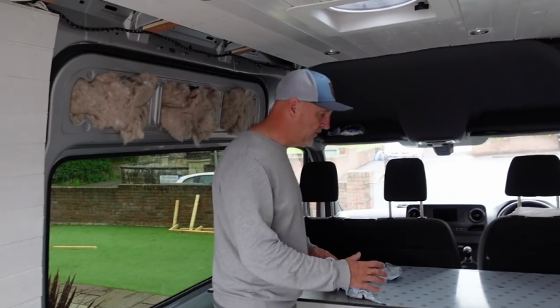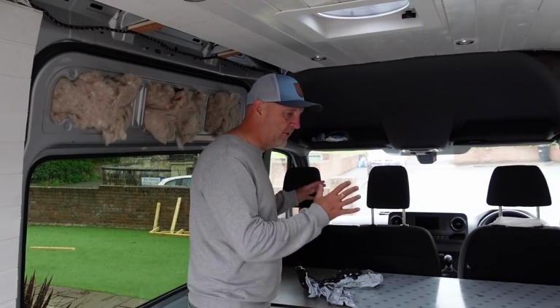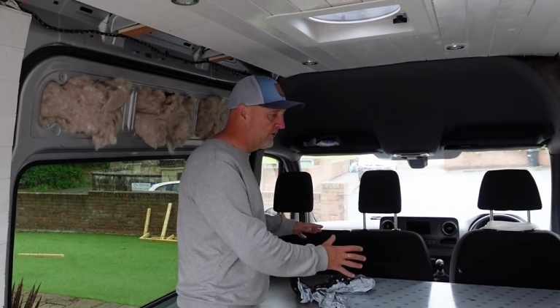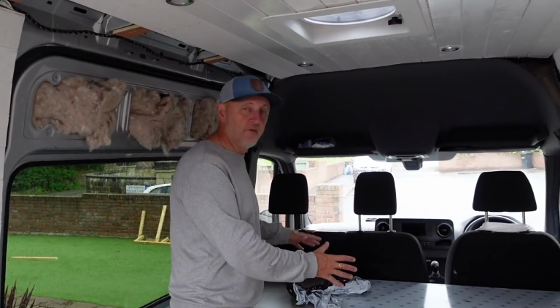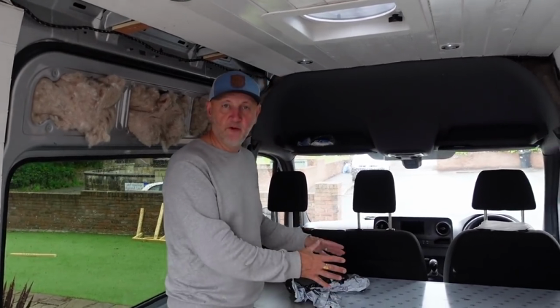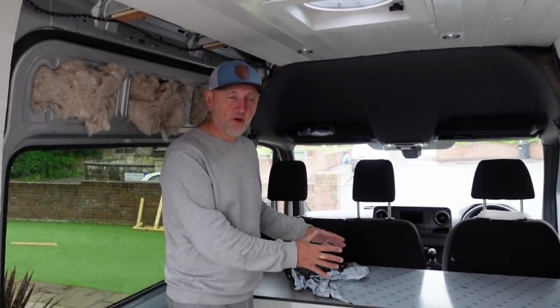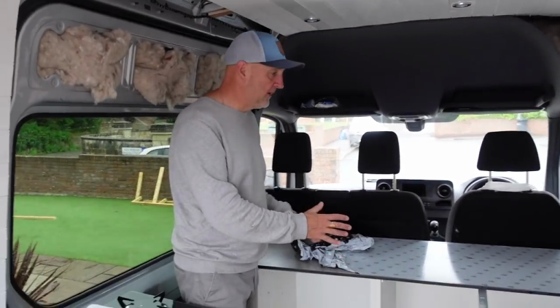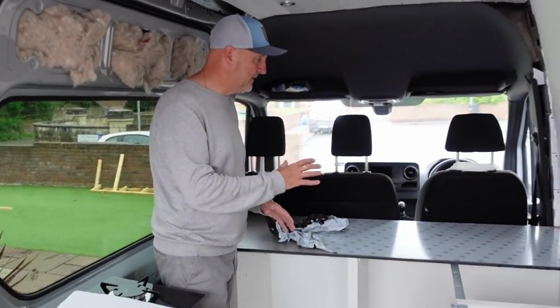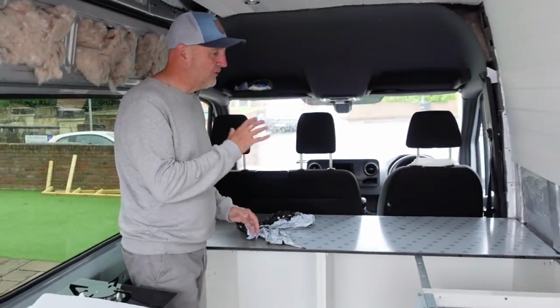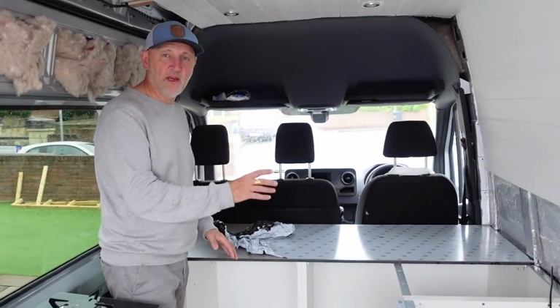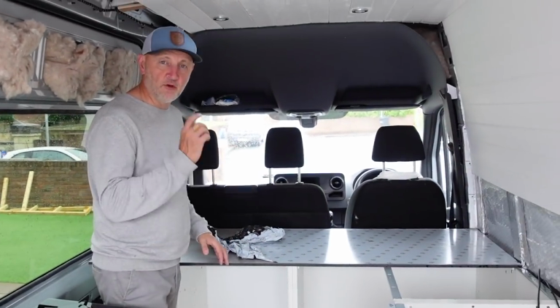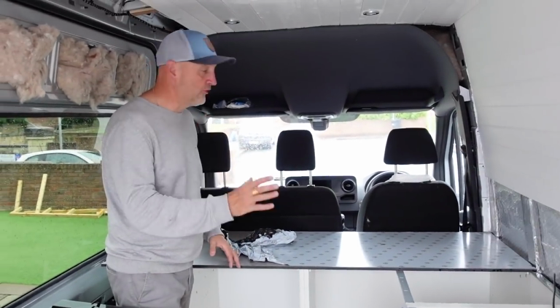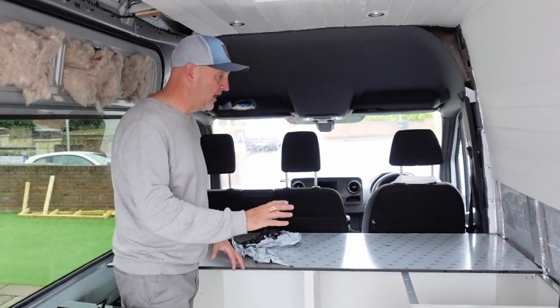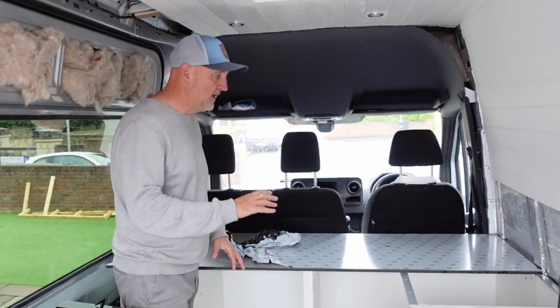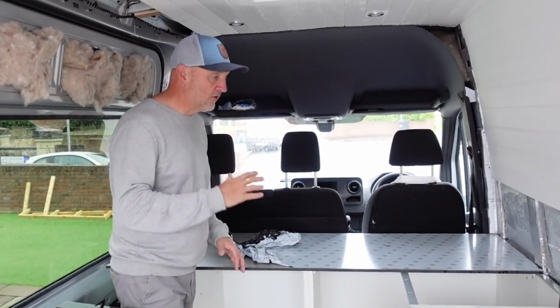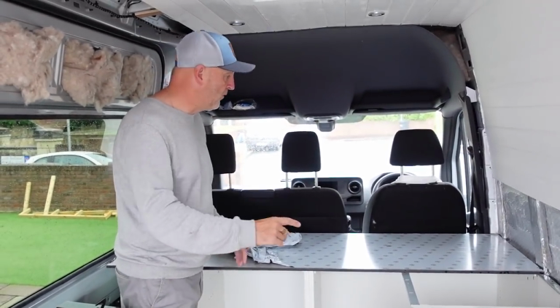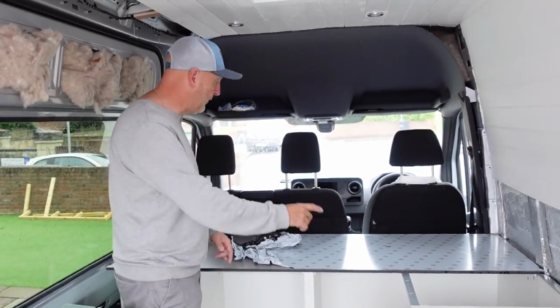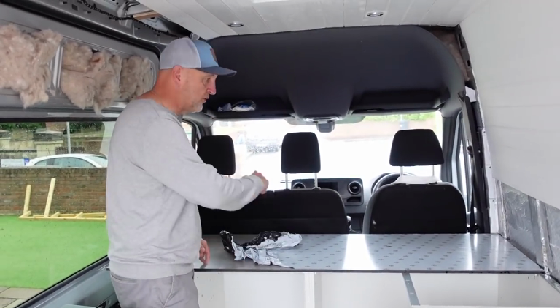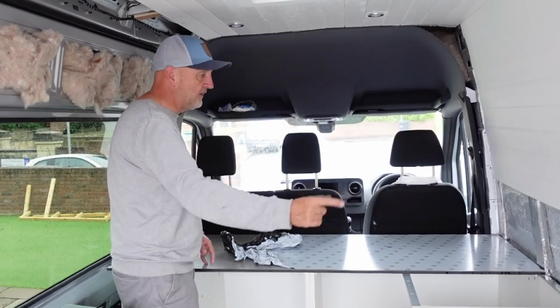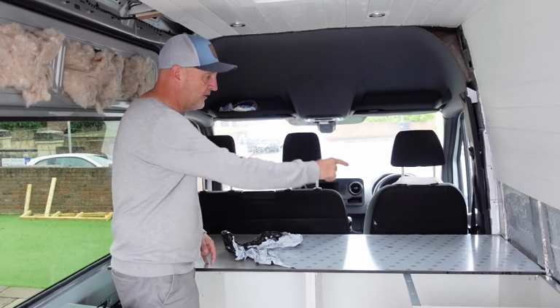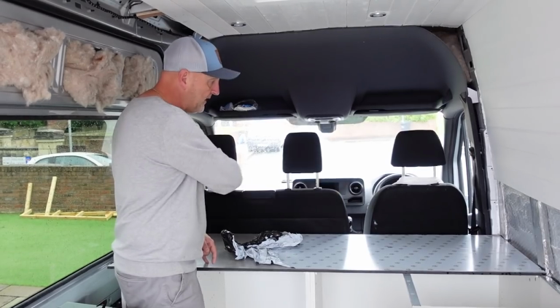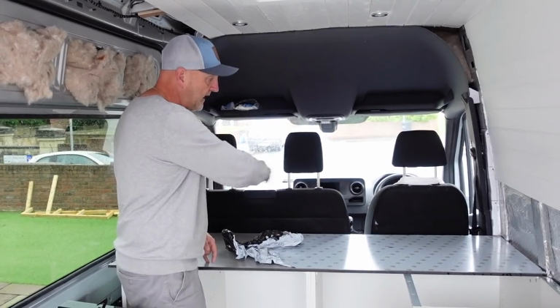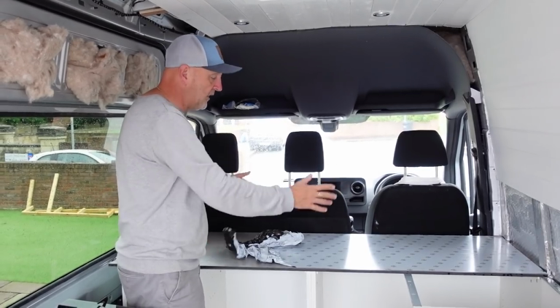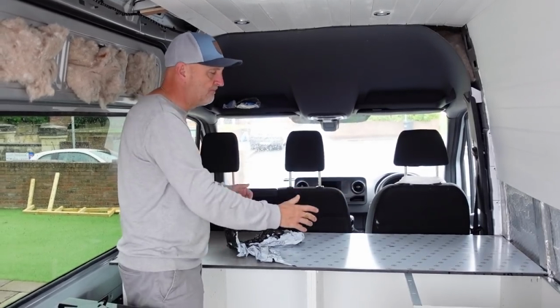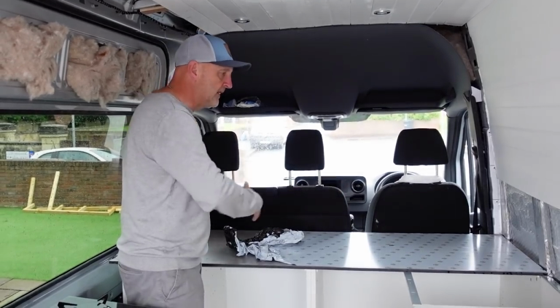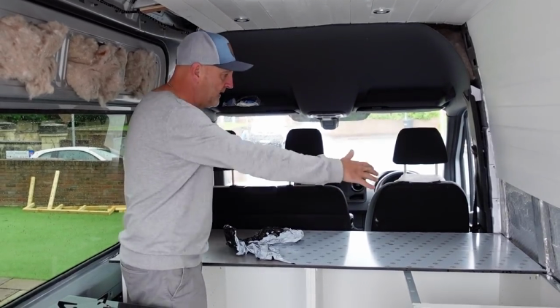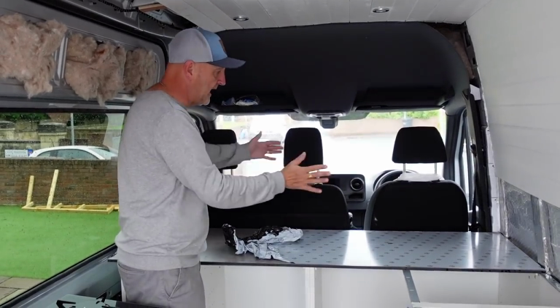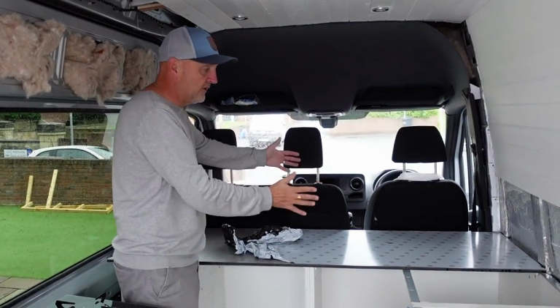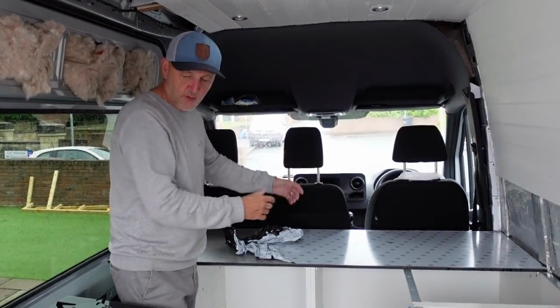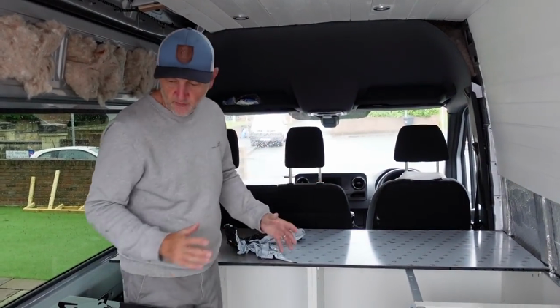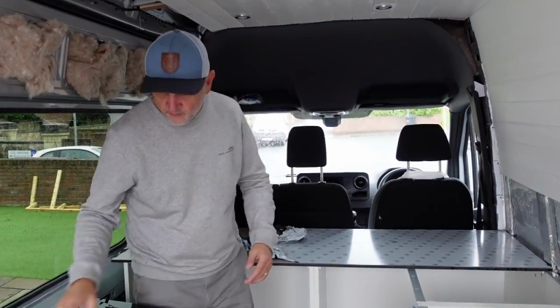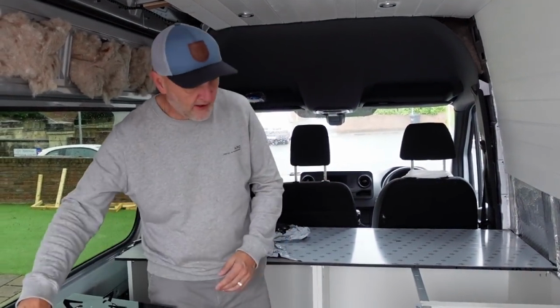We've cut our first piece of worktop. It was okay to cut — it was just slow, it took a long while. We had to cut it in terms of both the width and the length, so it took a while.